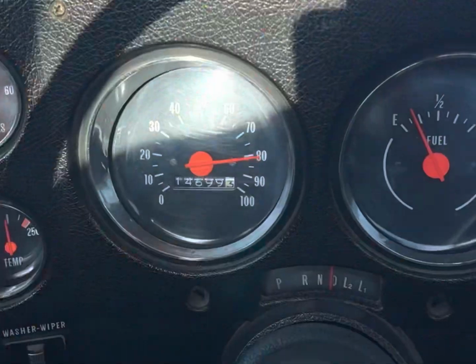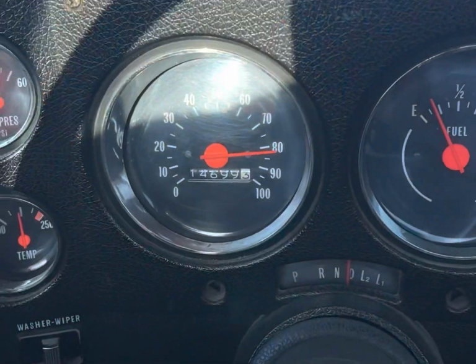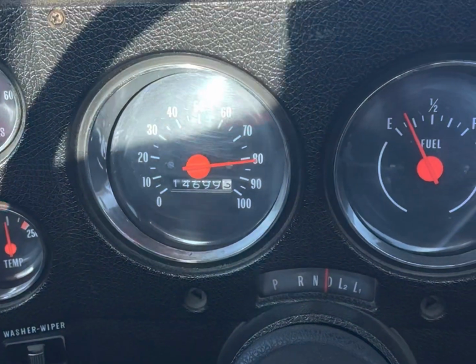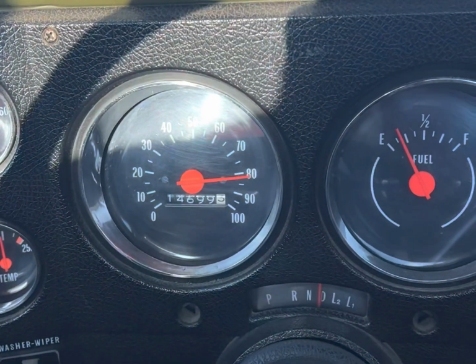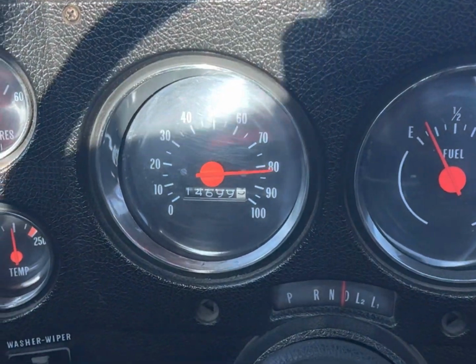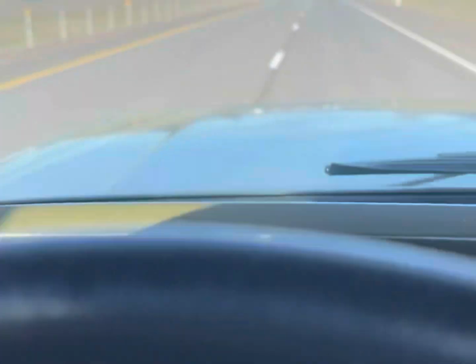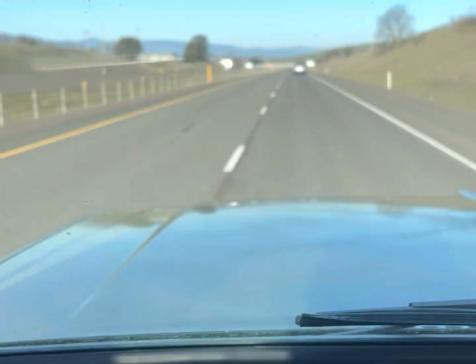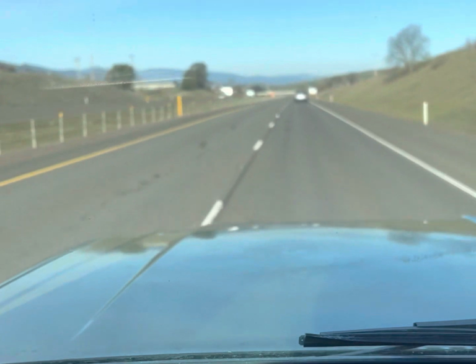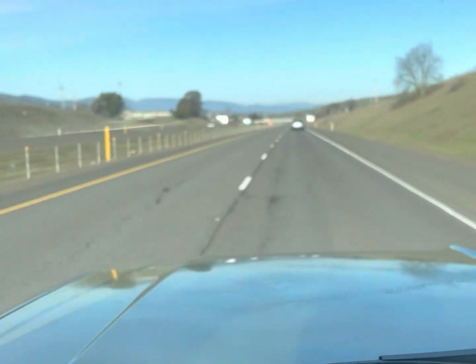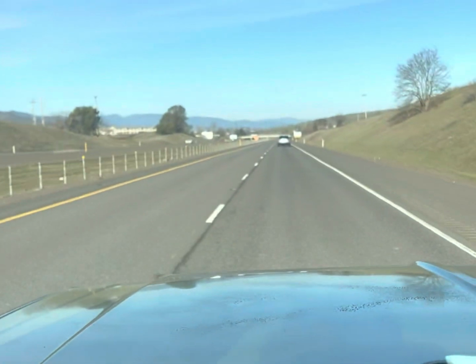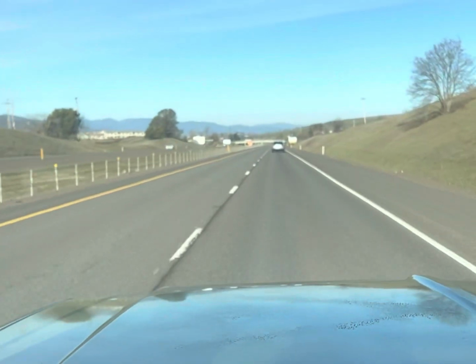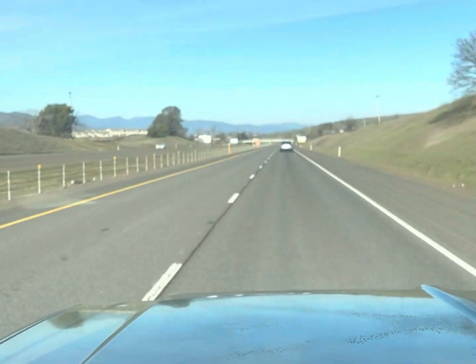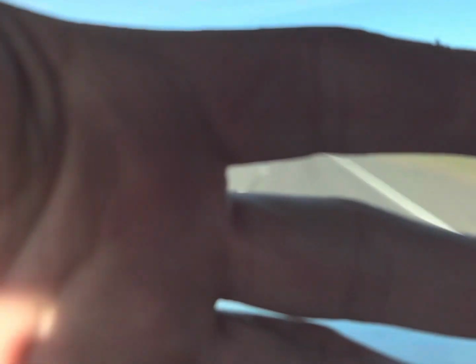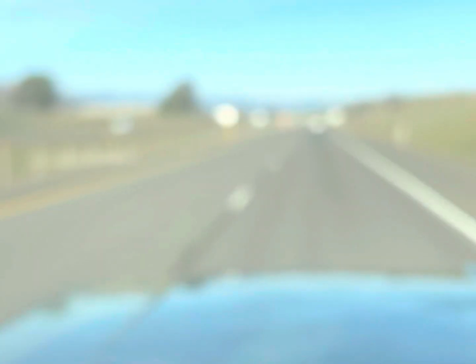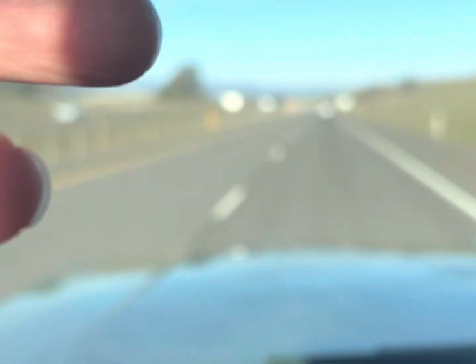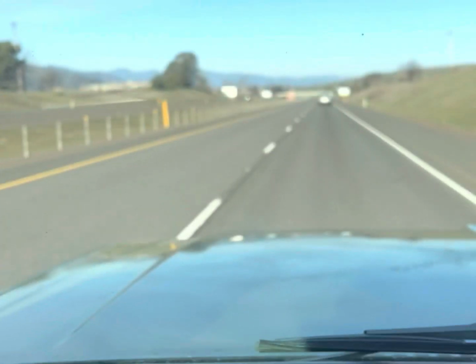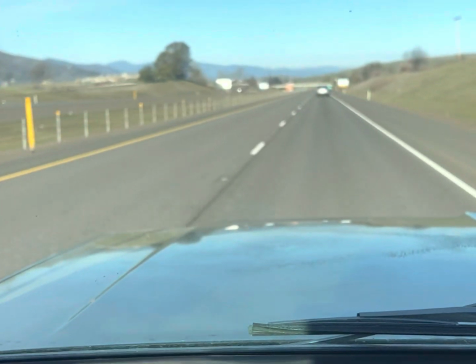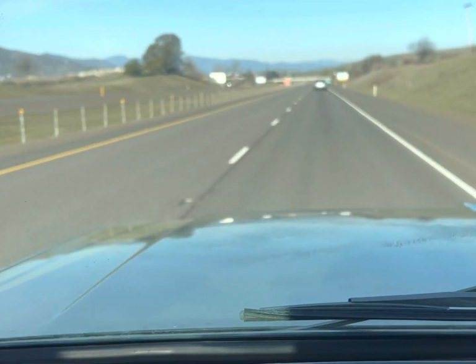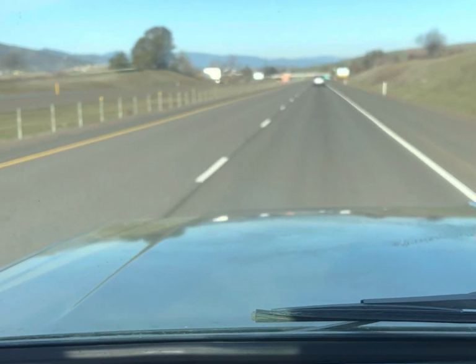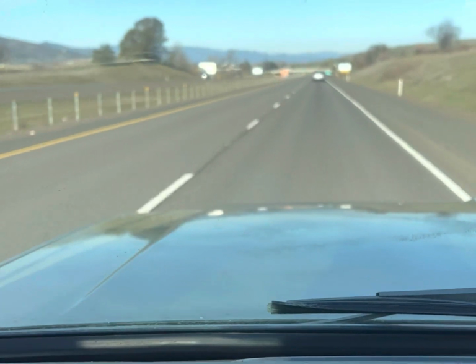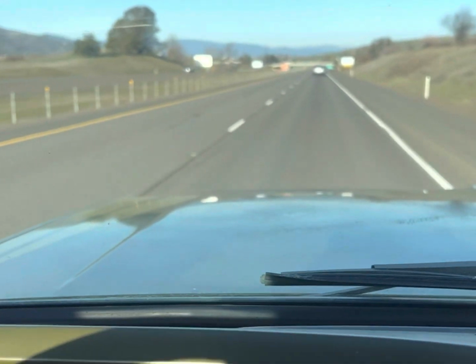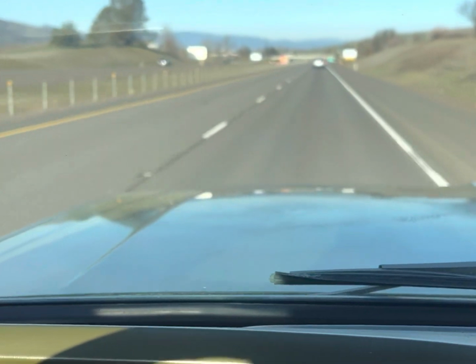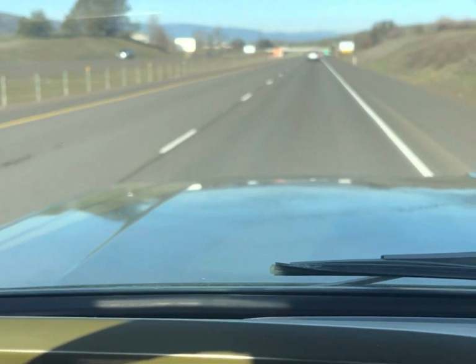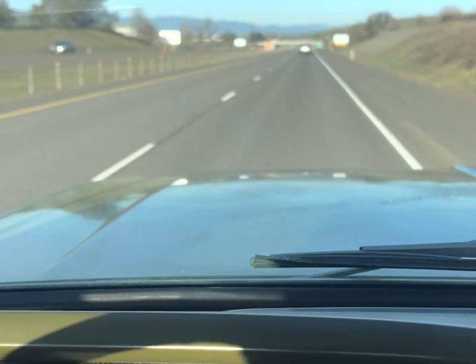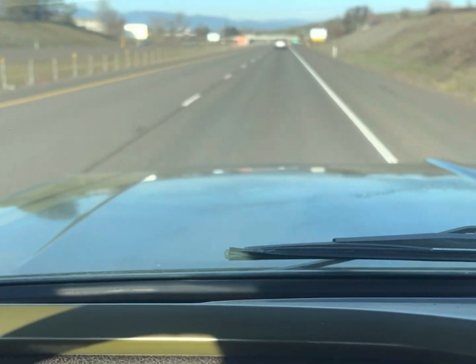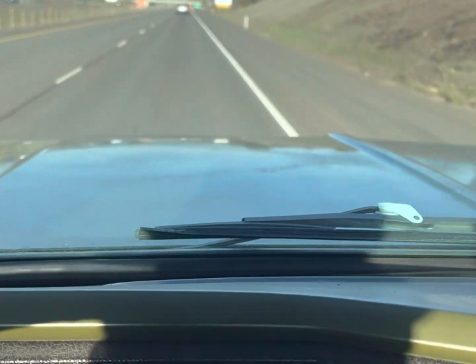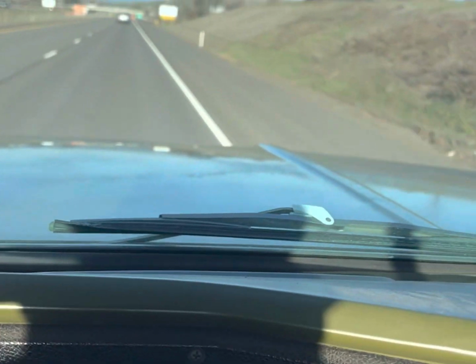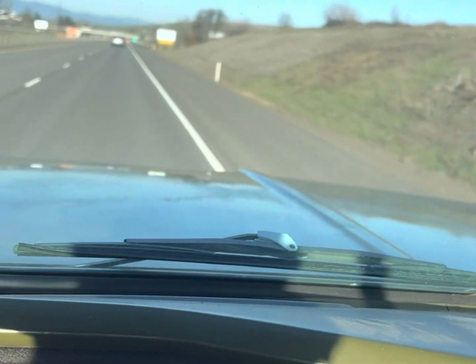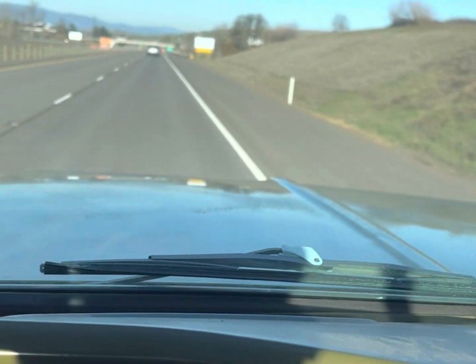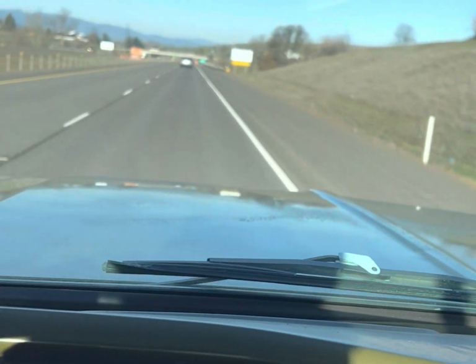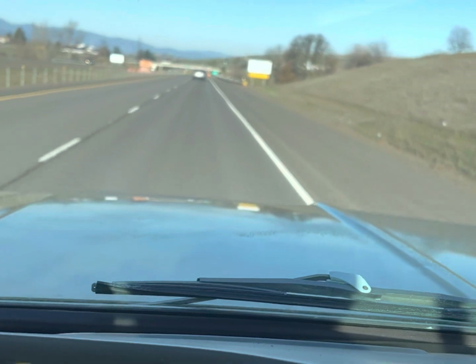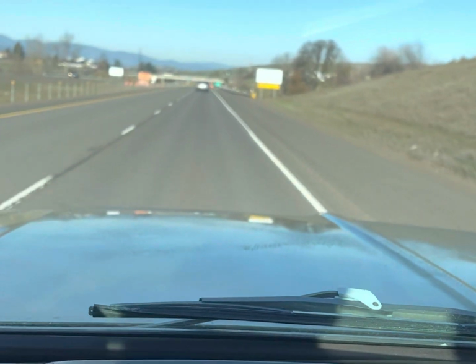80 miles per hour, no hands on the wheel right now — look at this, it's staying straight. I'm starting to go to the right, but it stays straighter than my brand new Denali.